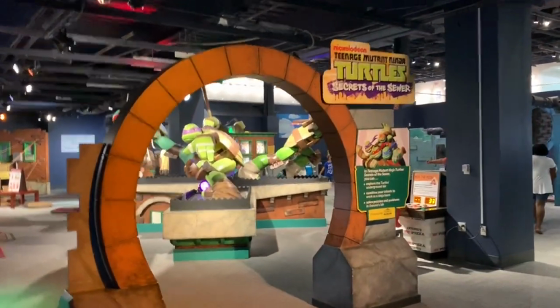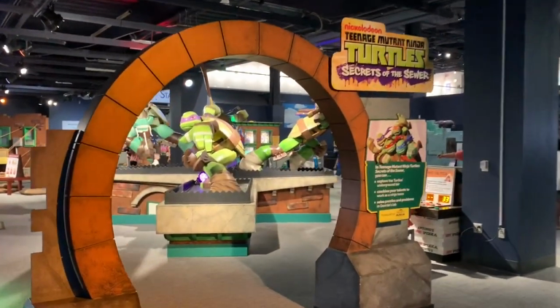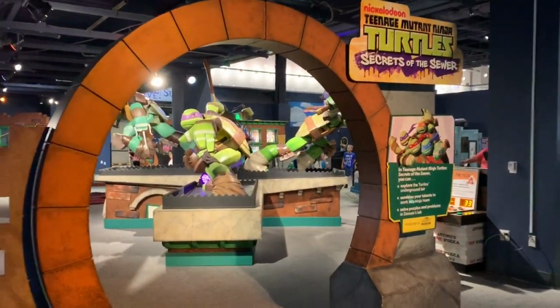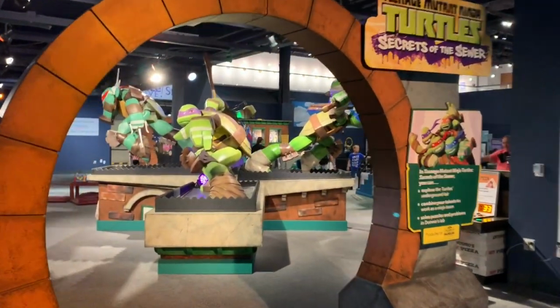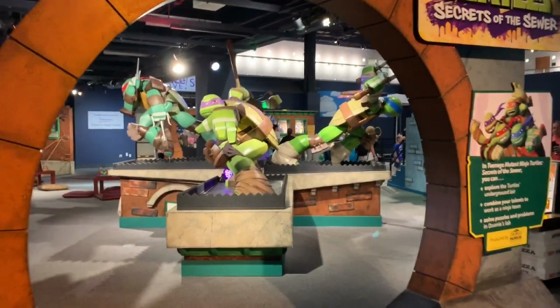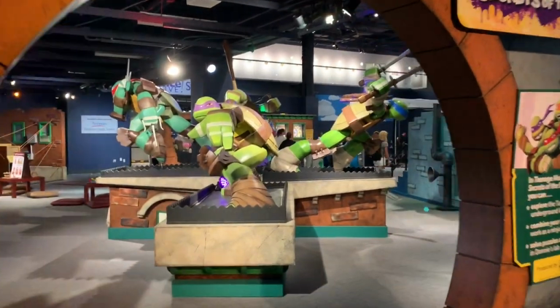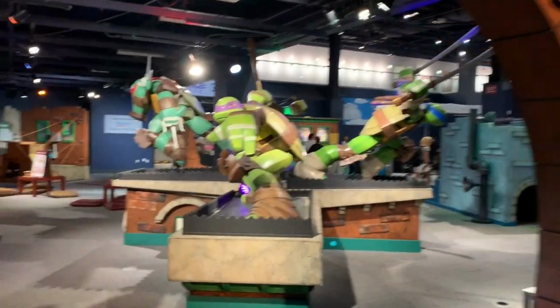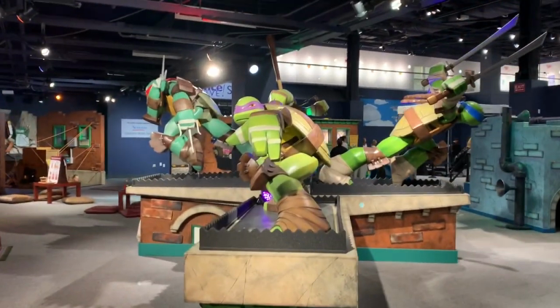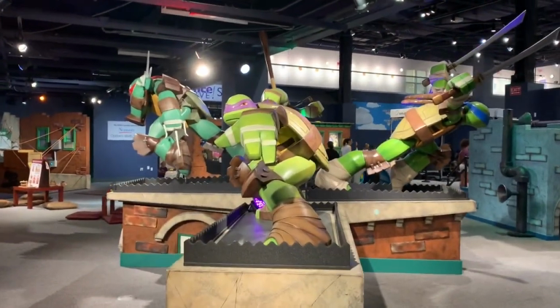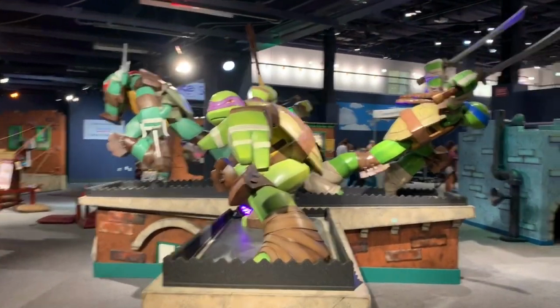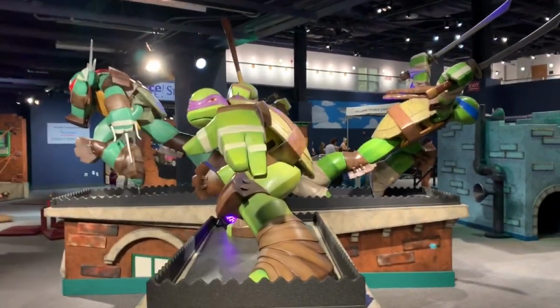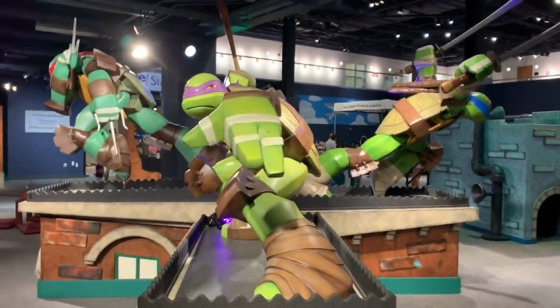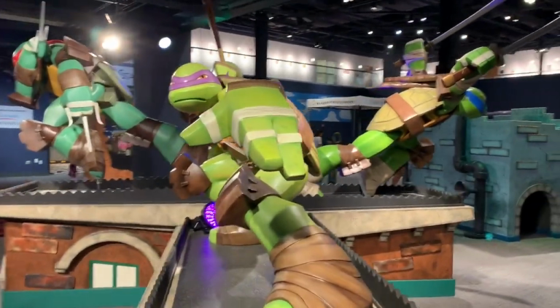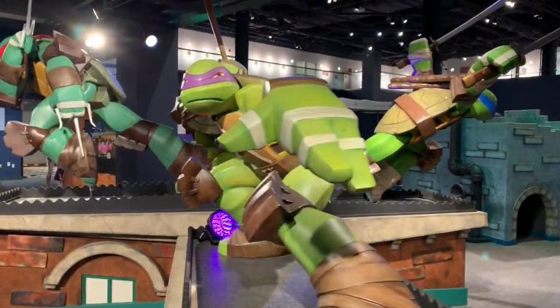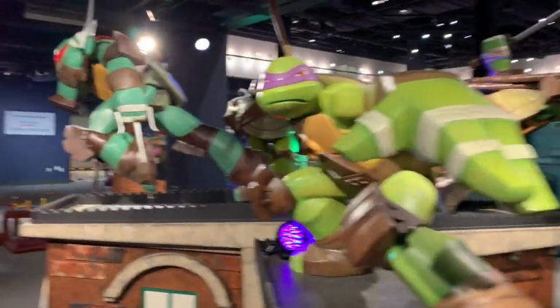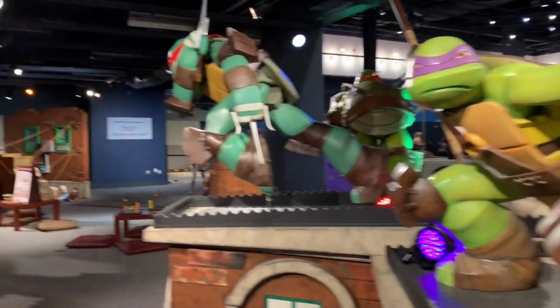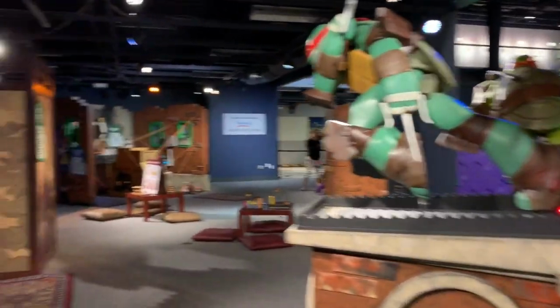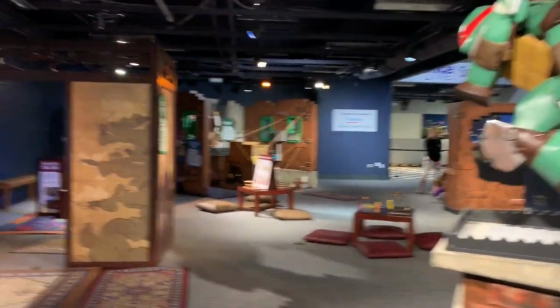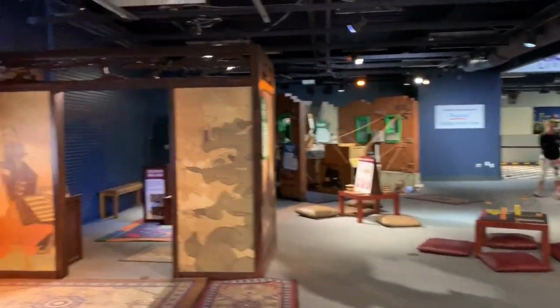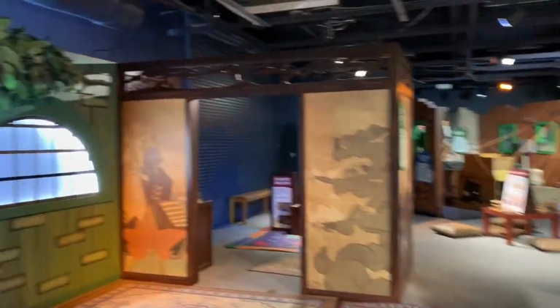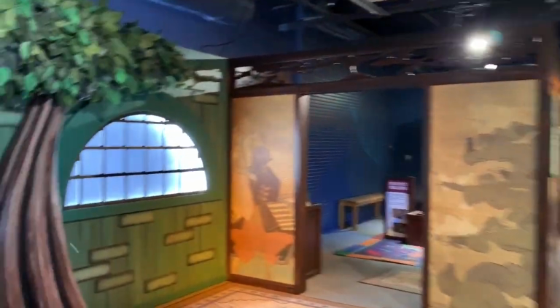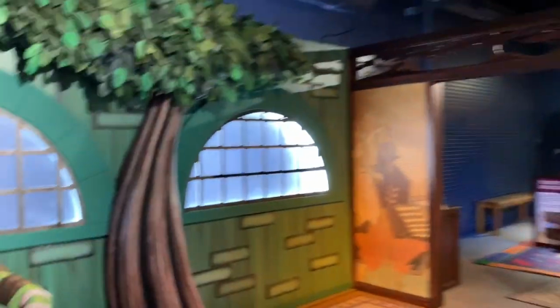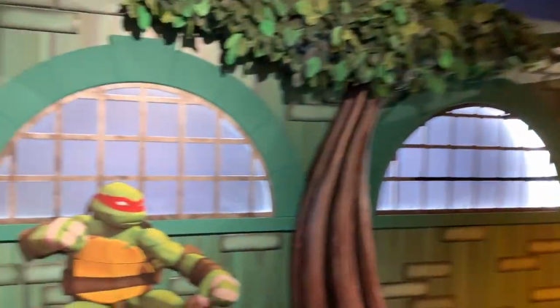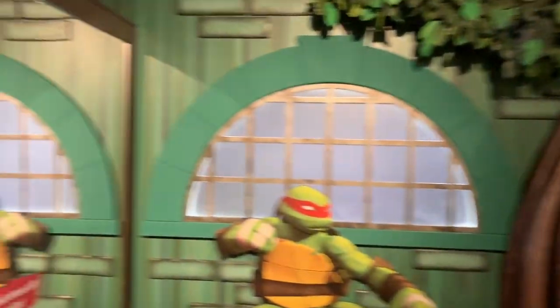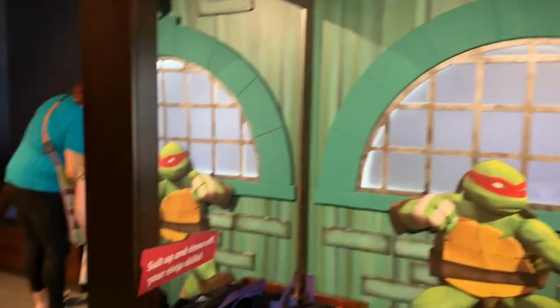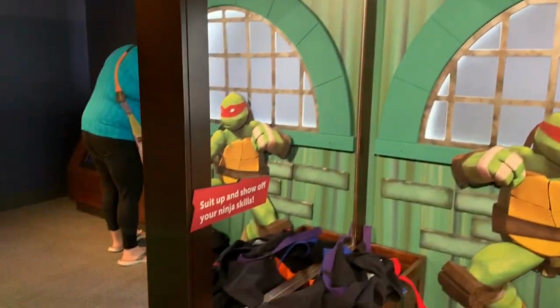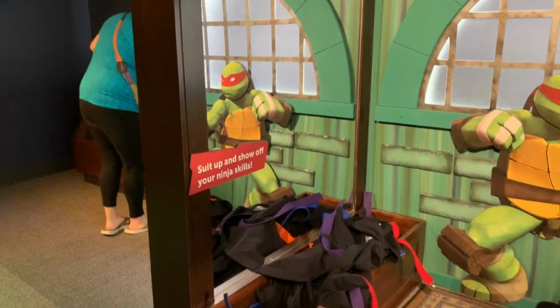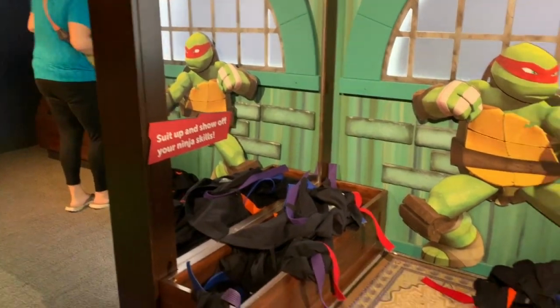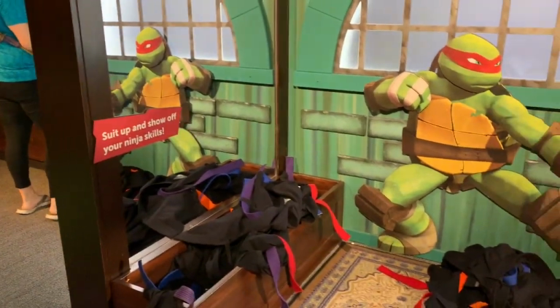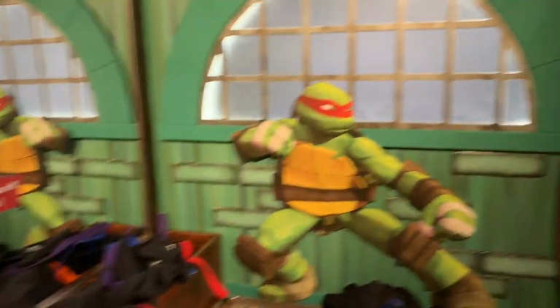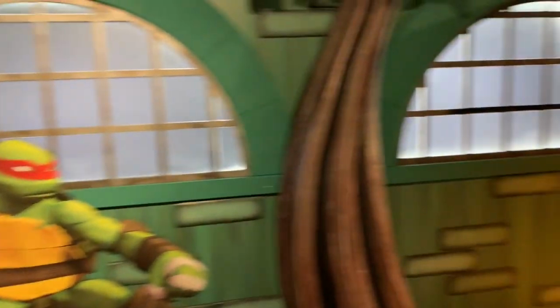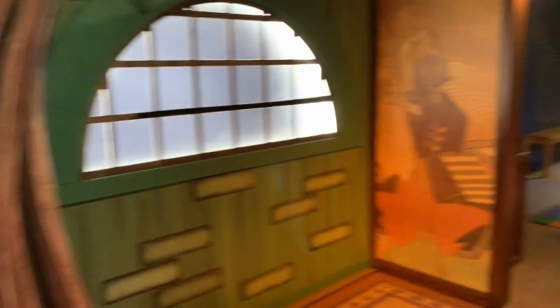We are going to go into Master Splinter's underground lair to train alongside these guys. So the first thing you're going to want to do when you get here is to suit up and show your ninja powers.